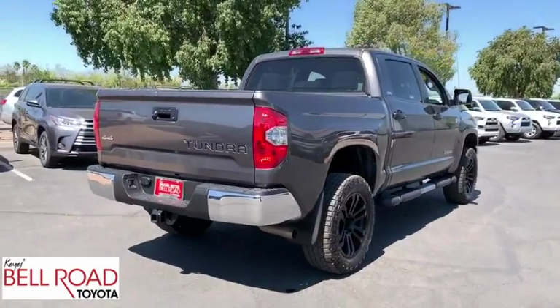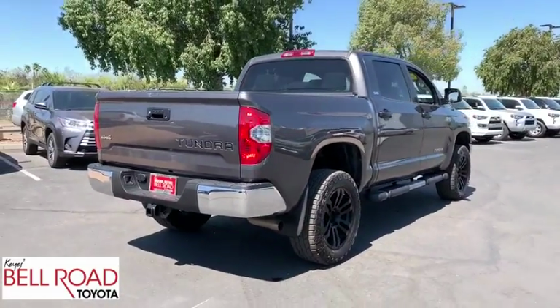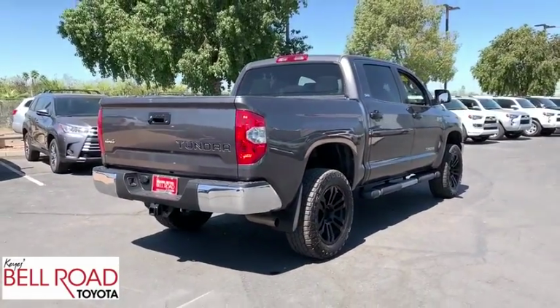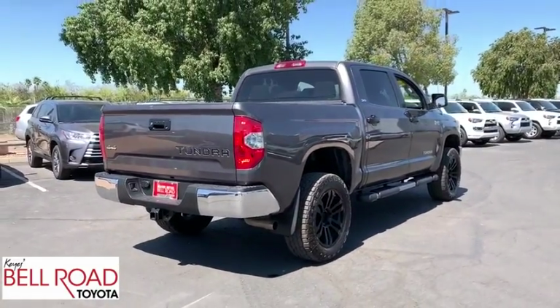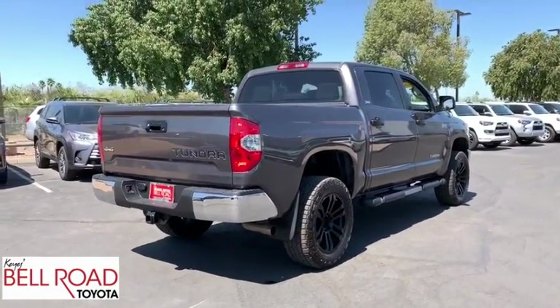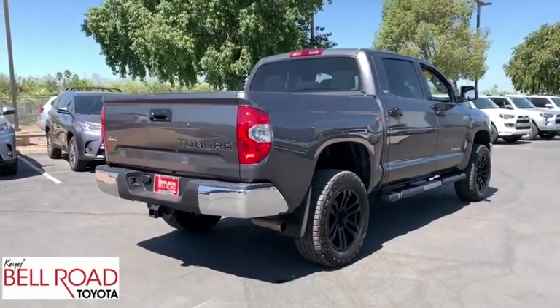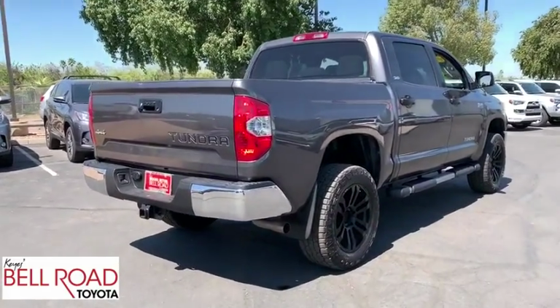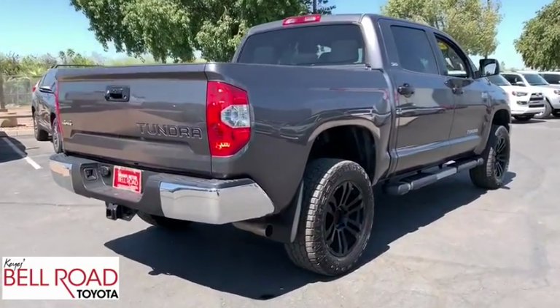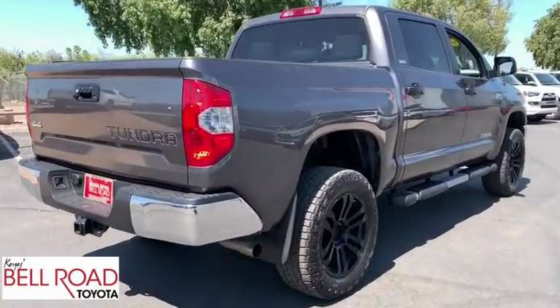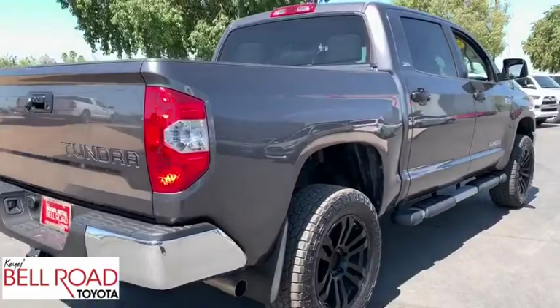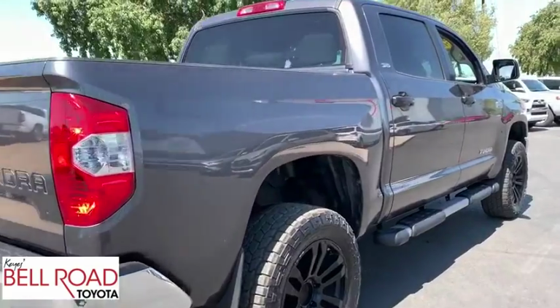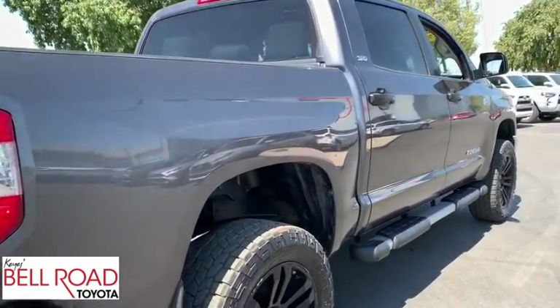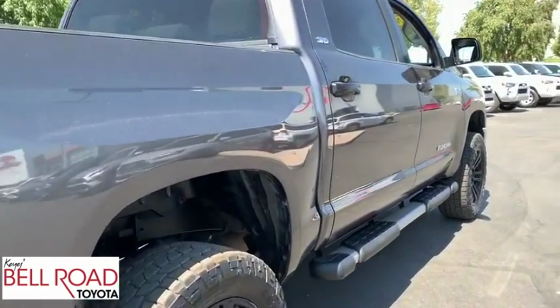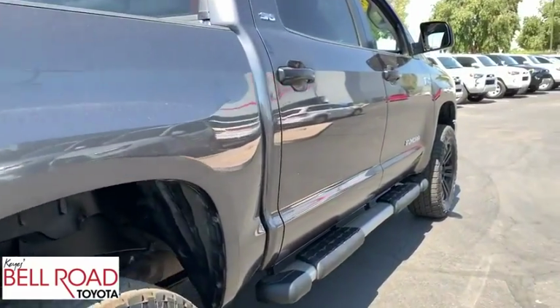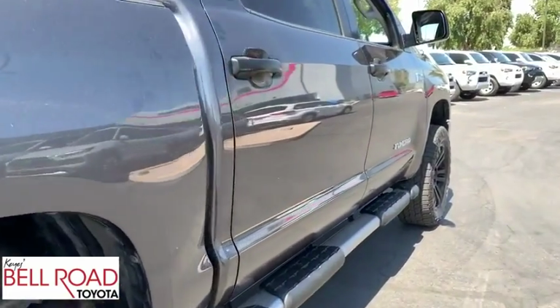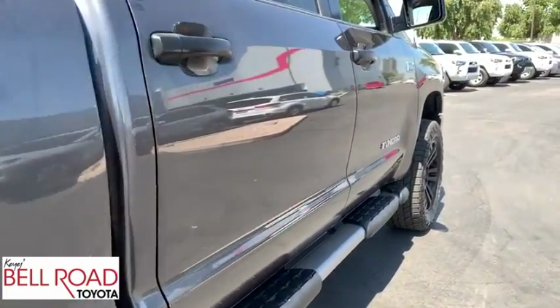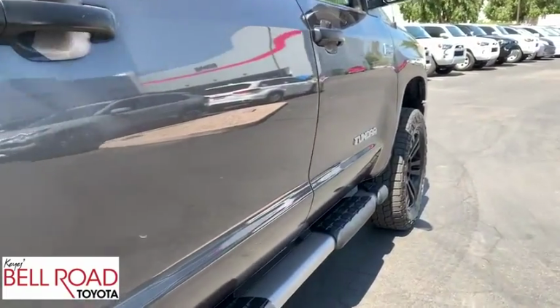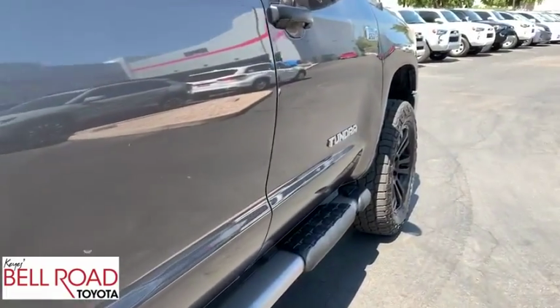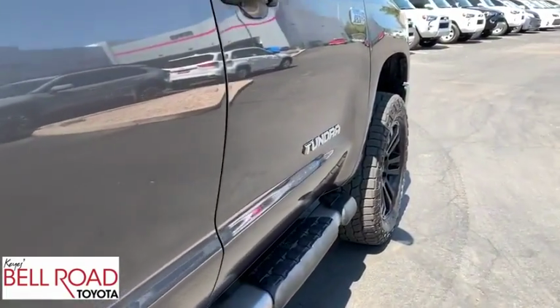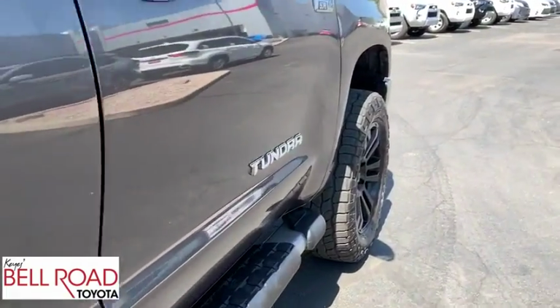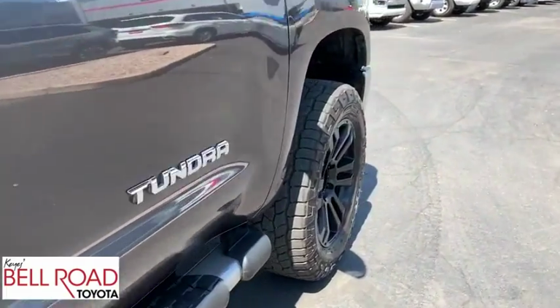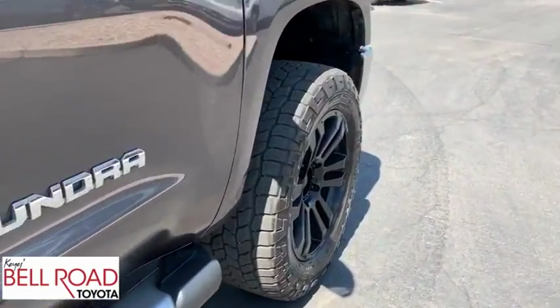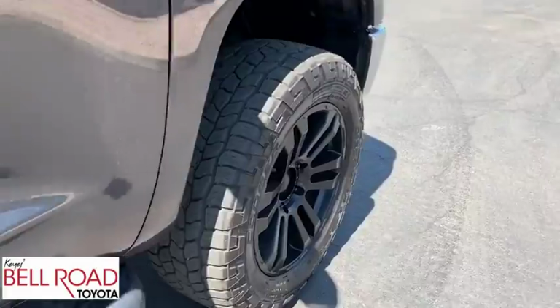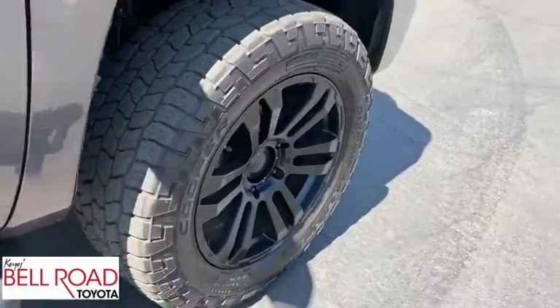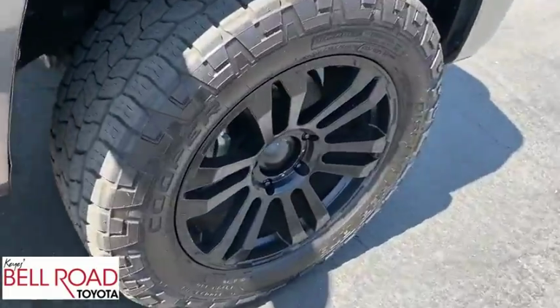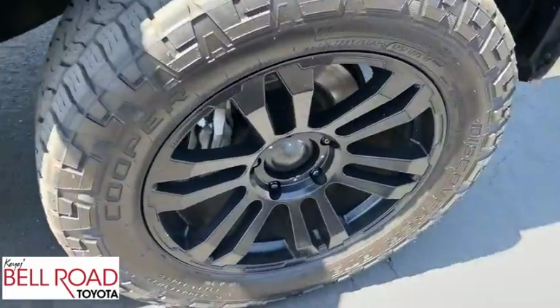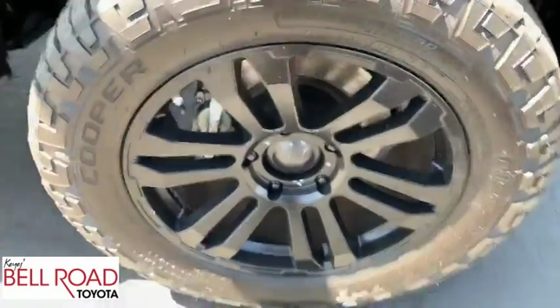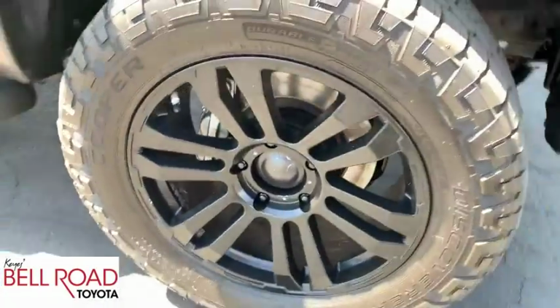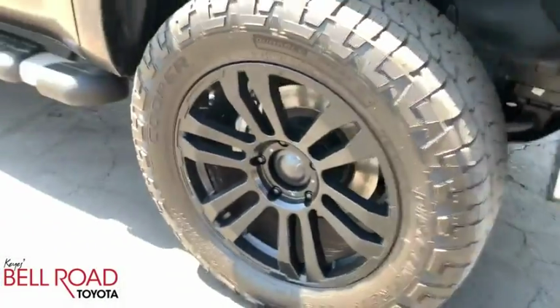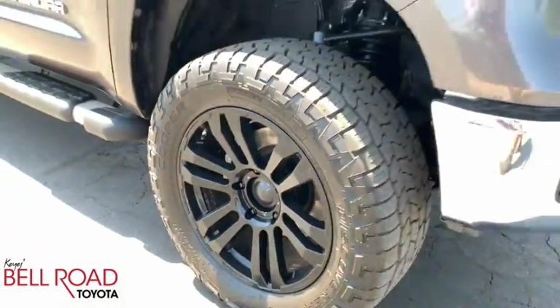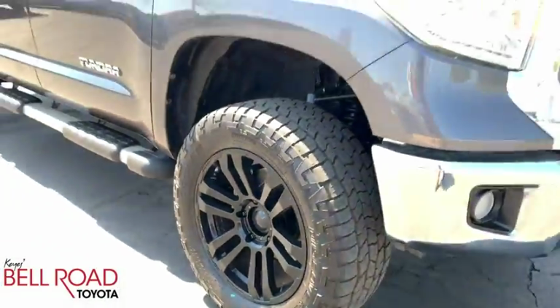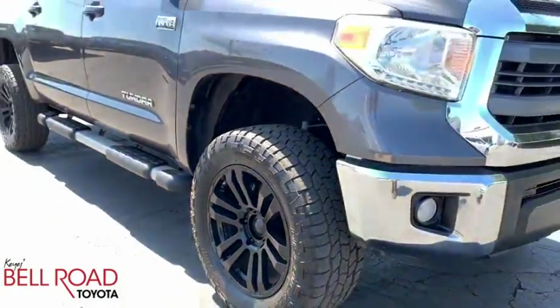With a towing capacity of up to 10,000 pounds and a payload capacity of over 2,000 pounds, the Tundra is the perfect mix of power and efficiency. This vehicle has less than 90,000 miles.